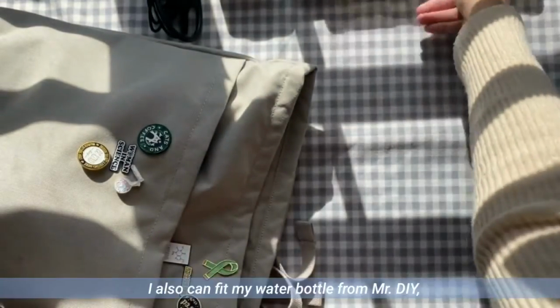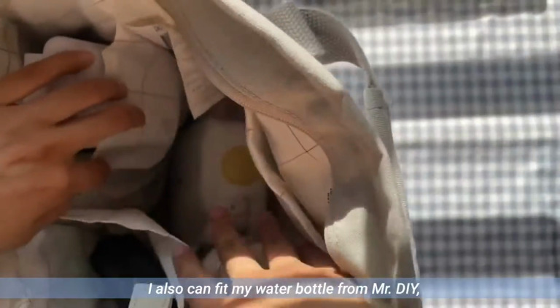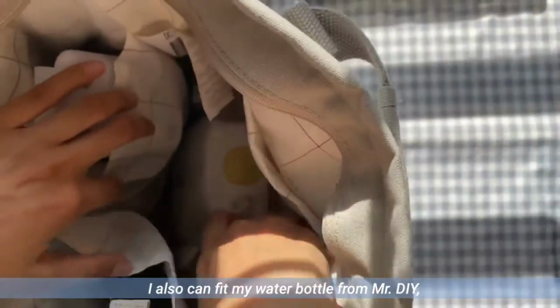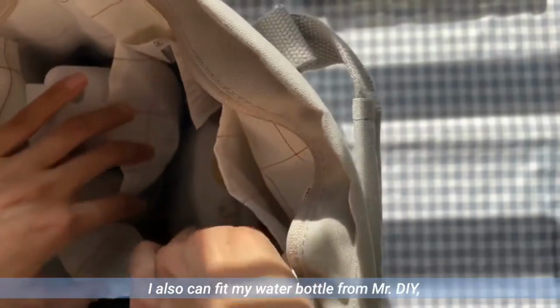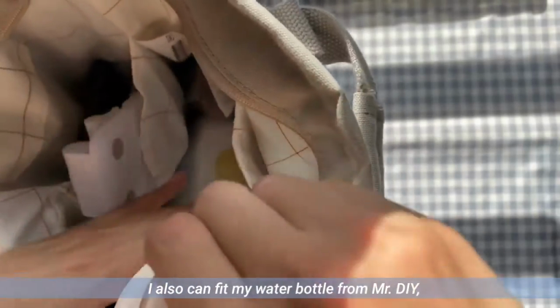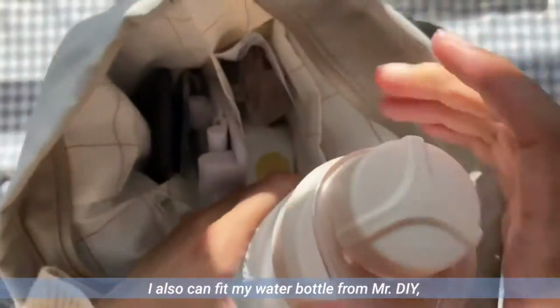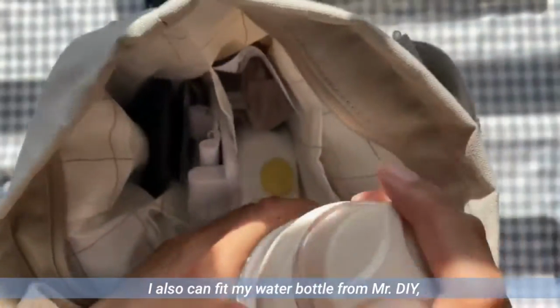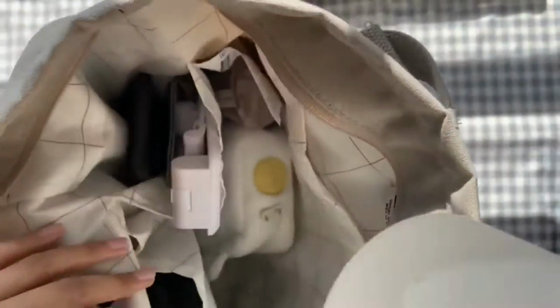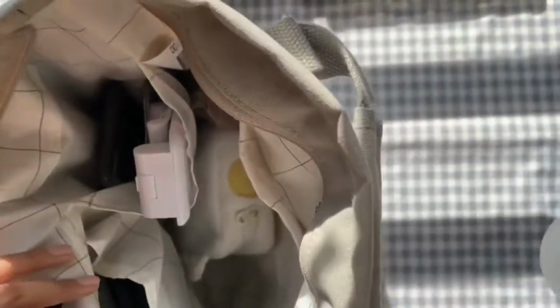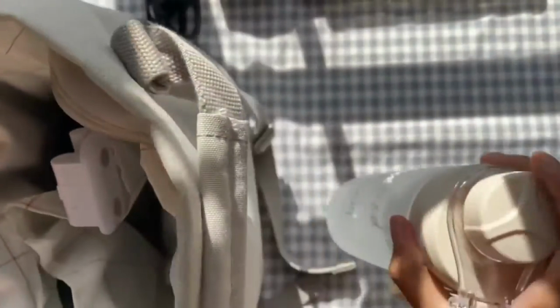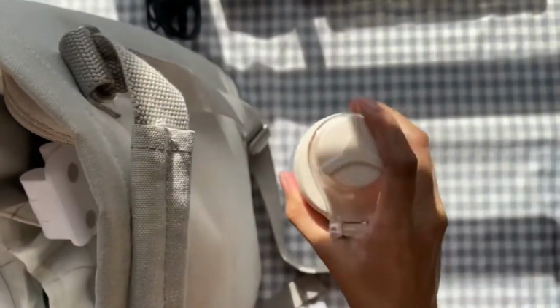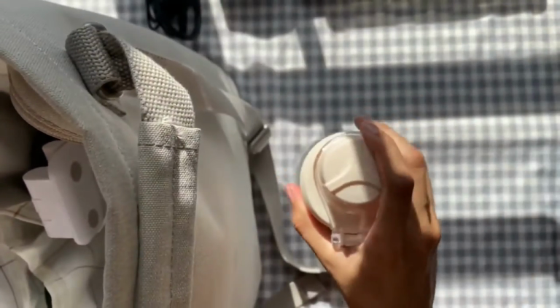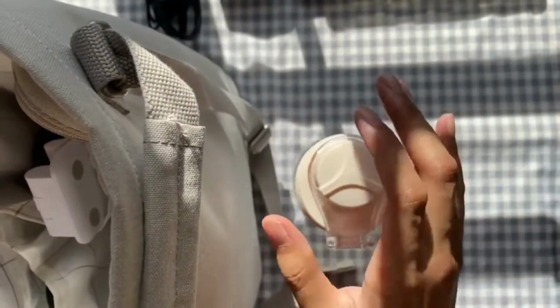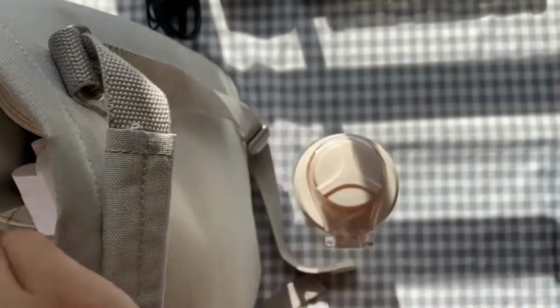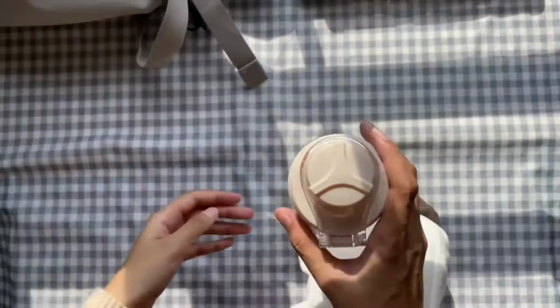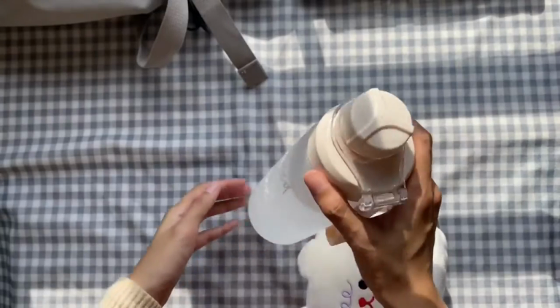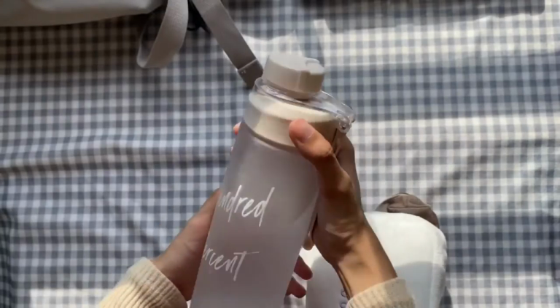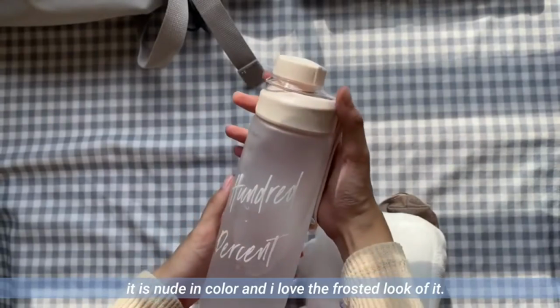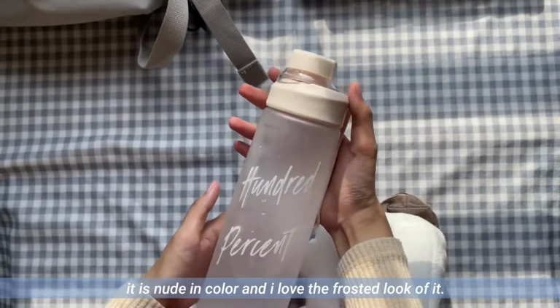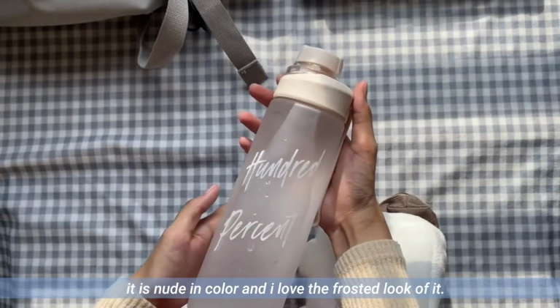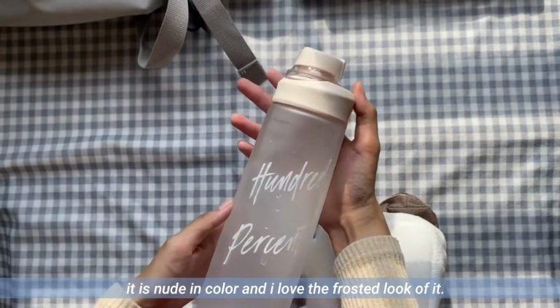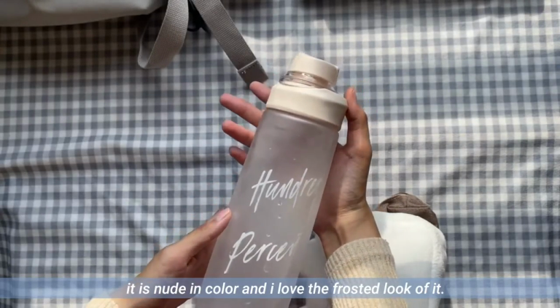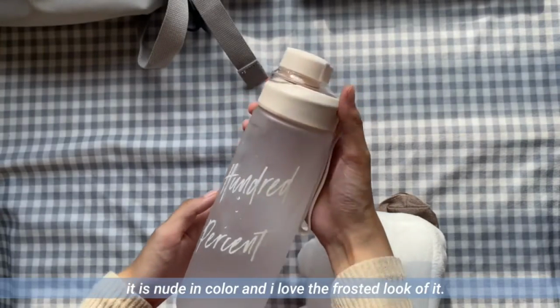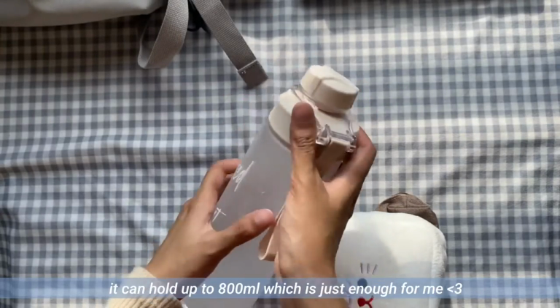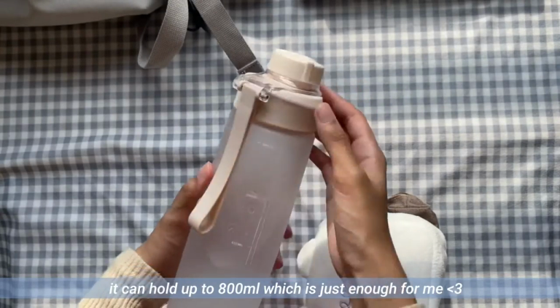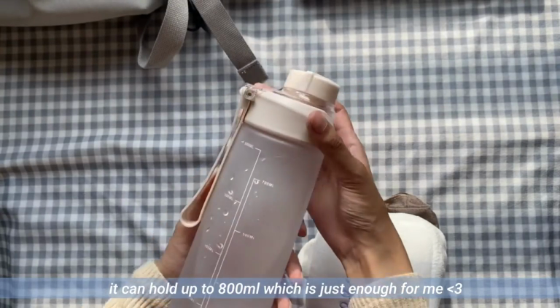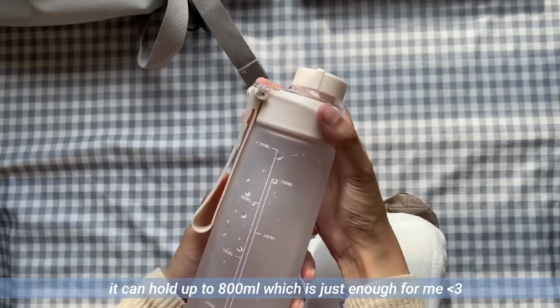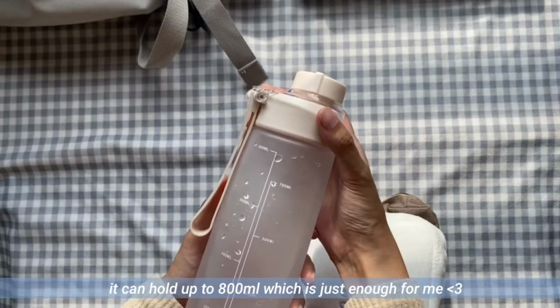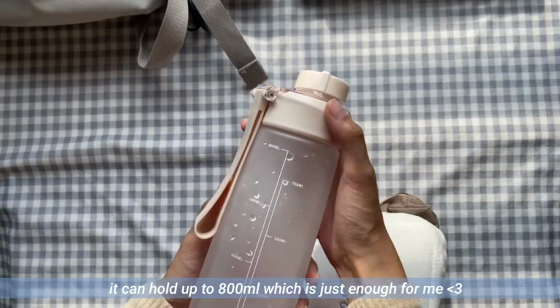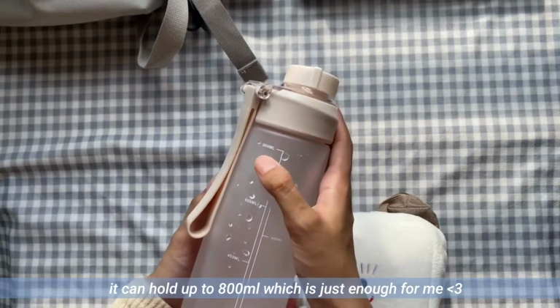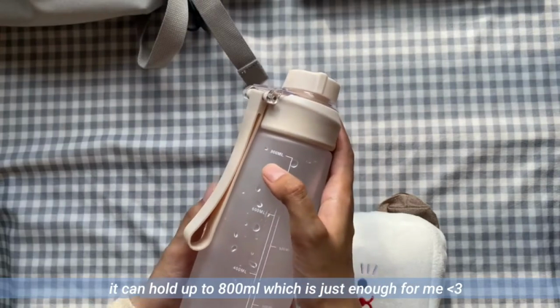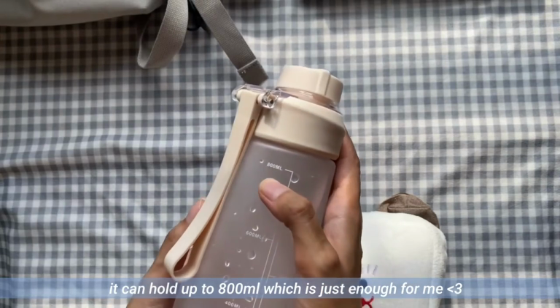I also carry my water bottle from Mr. DIY. It is nude in color and I love the frosted look of it. It can hold up to 800ml, which is just enough for me.